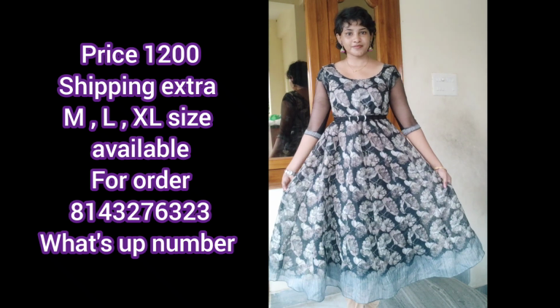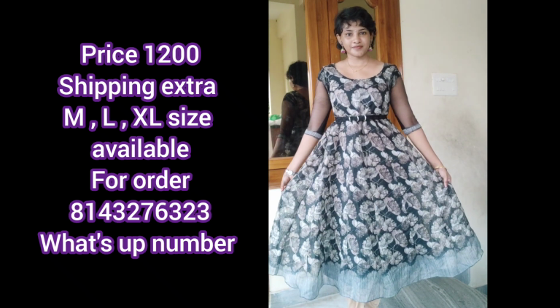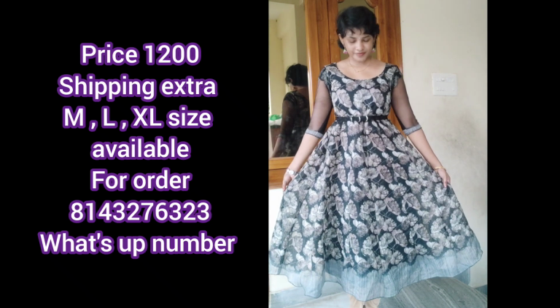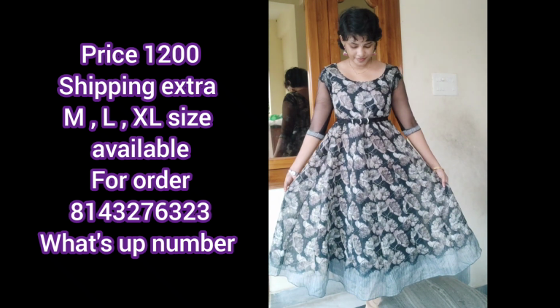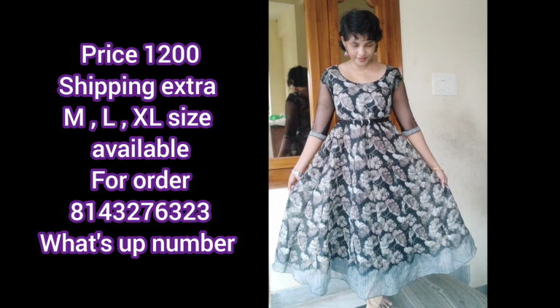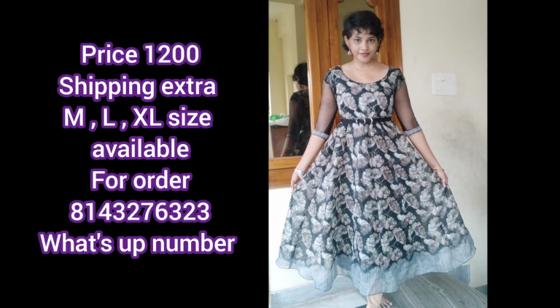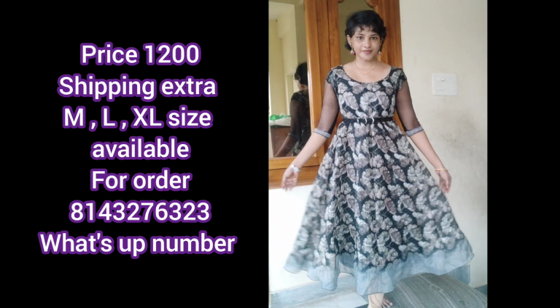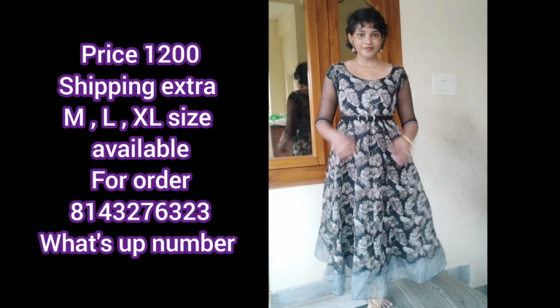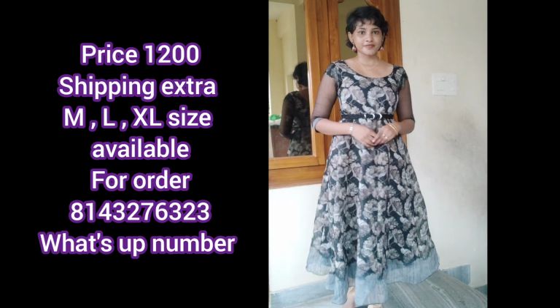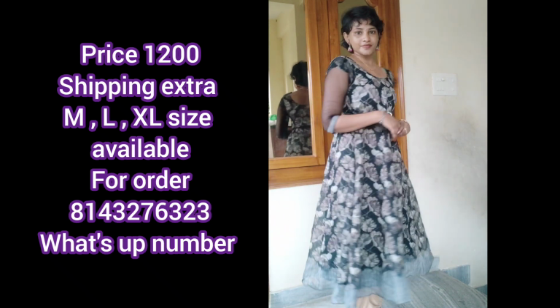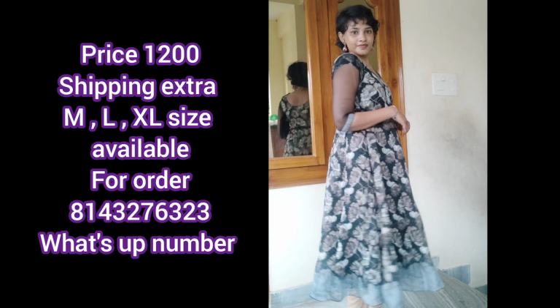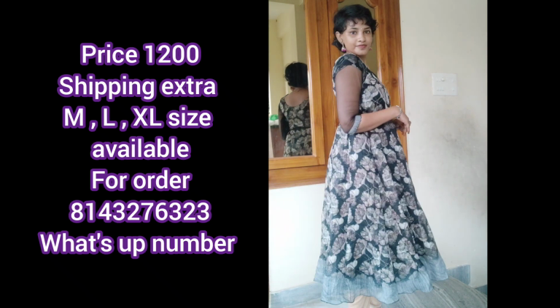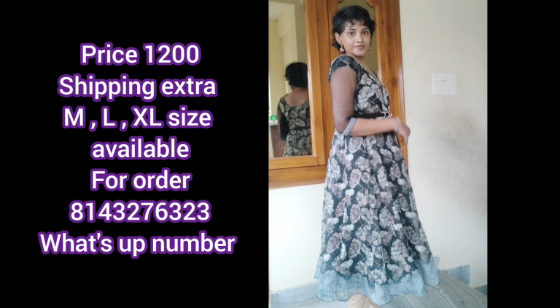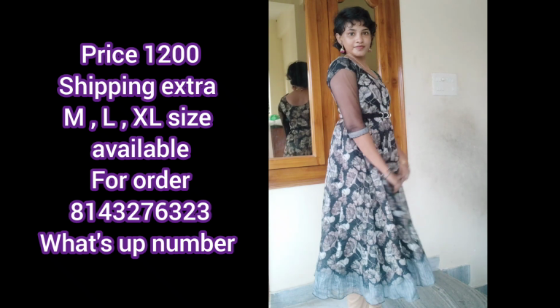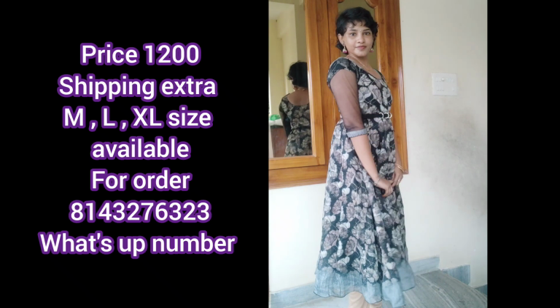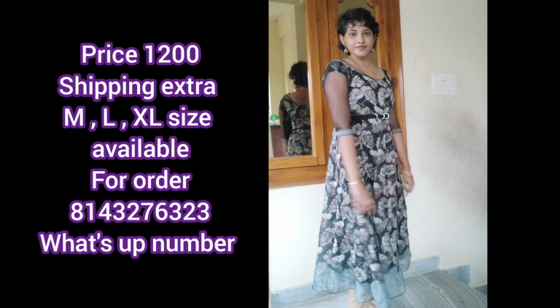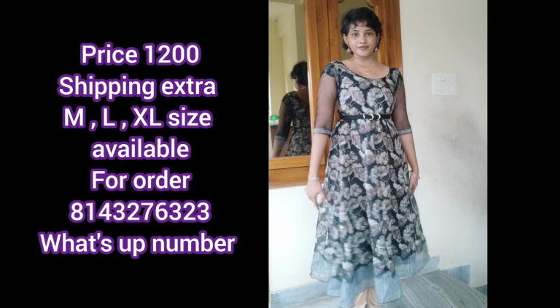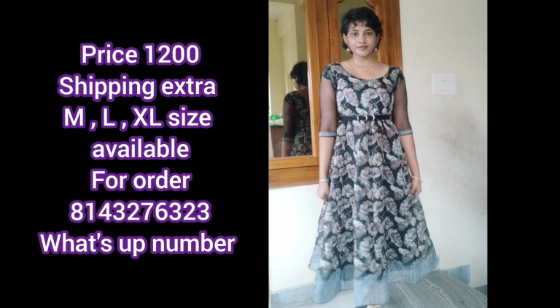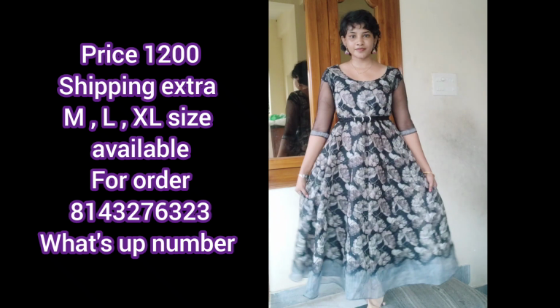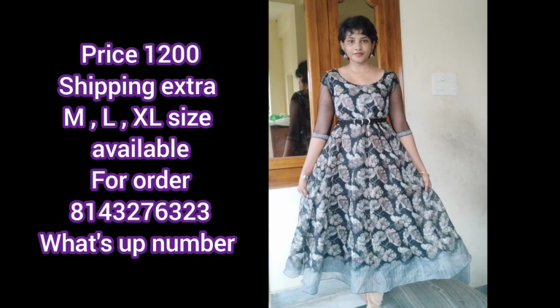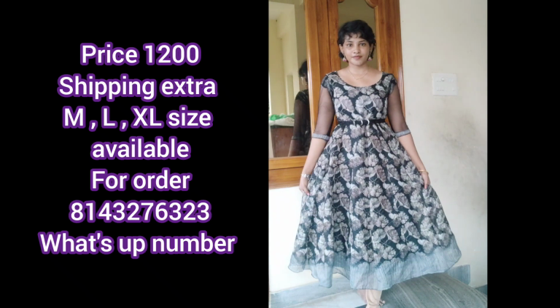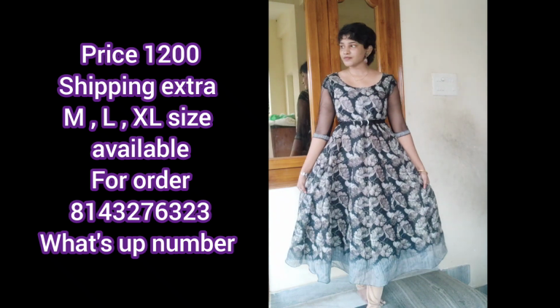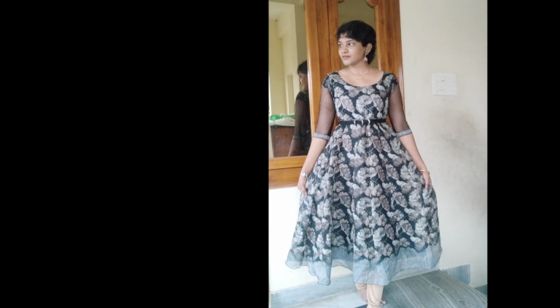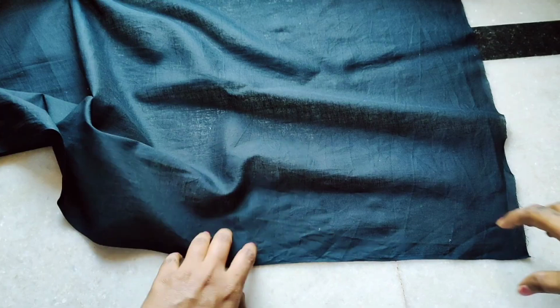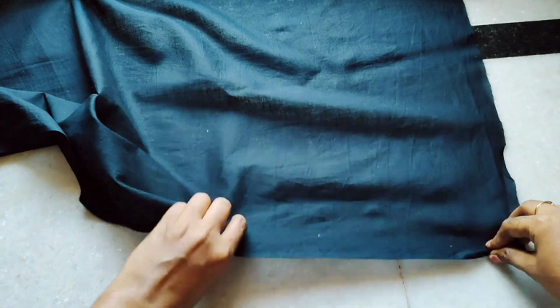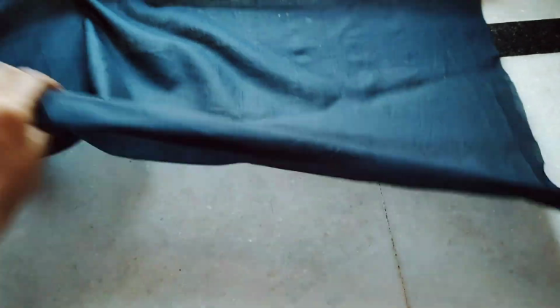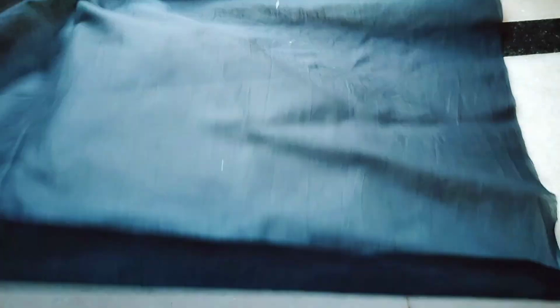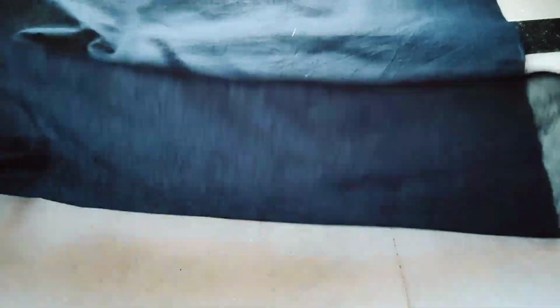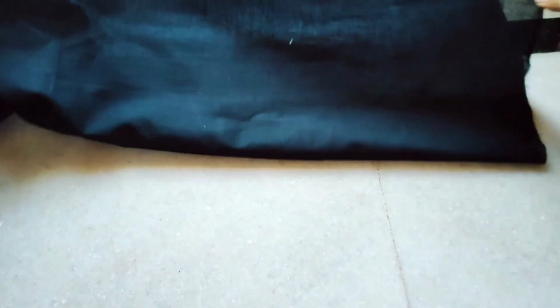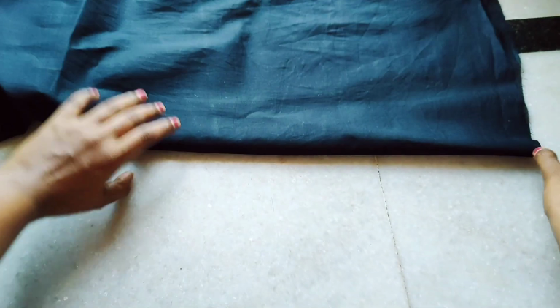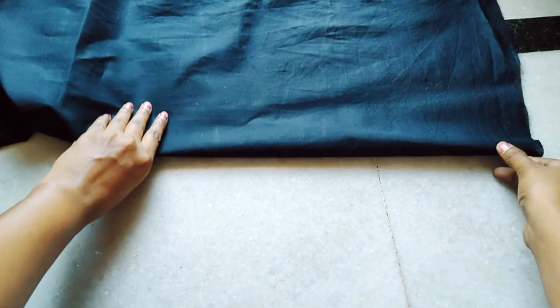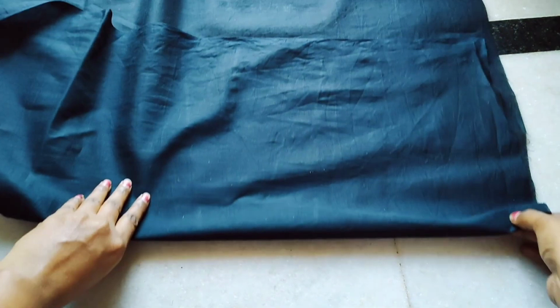Main fabric: the body part is 1 meter cotton lining. The bottom part is 2 meters scrap lining. For cutting and stitching, first take the 30-inch cotton lining fabric.